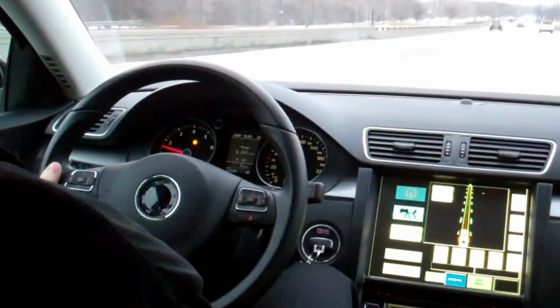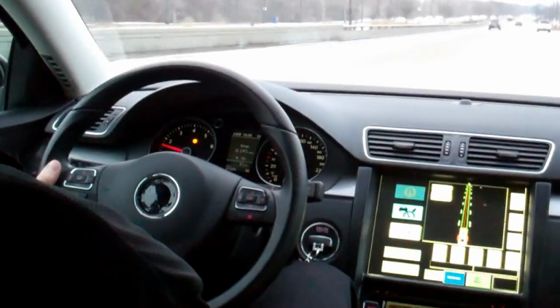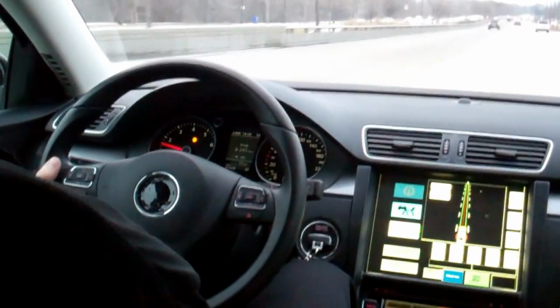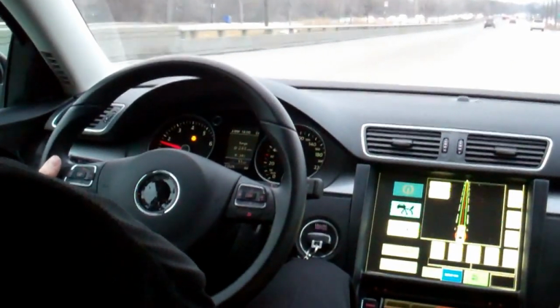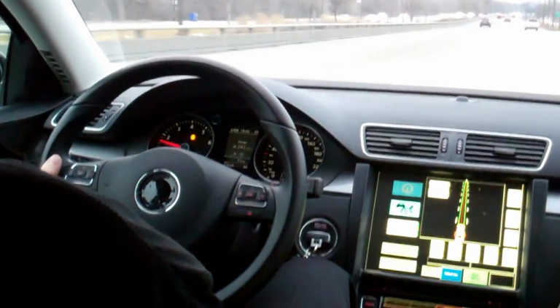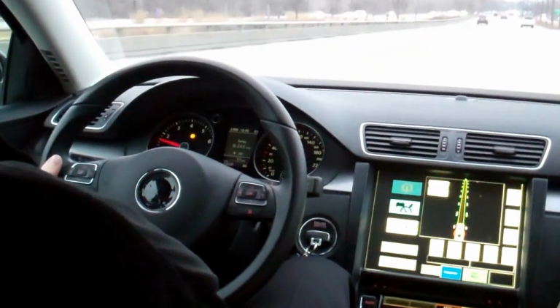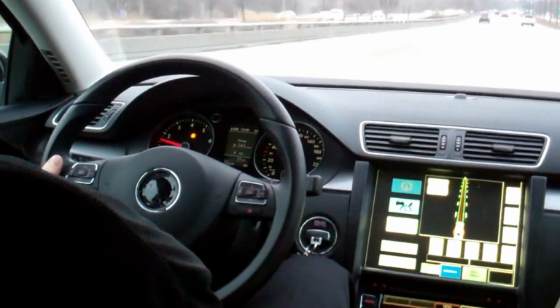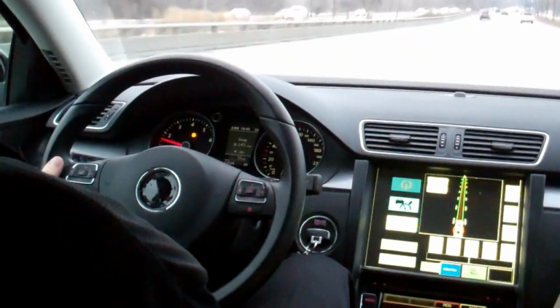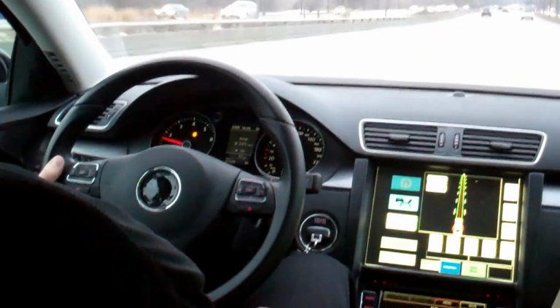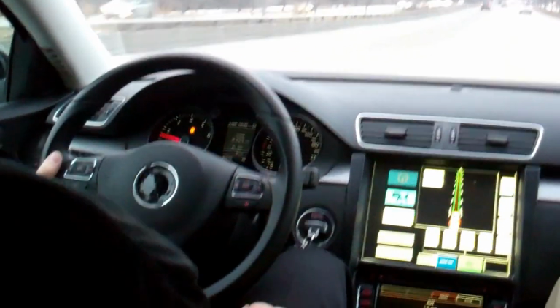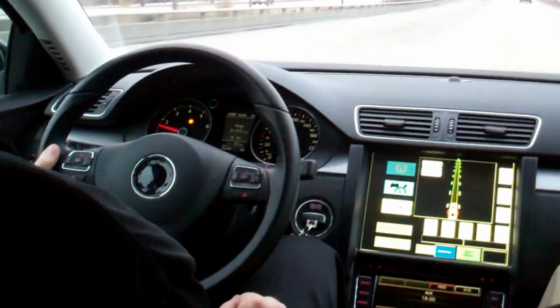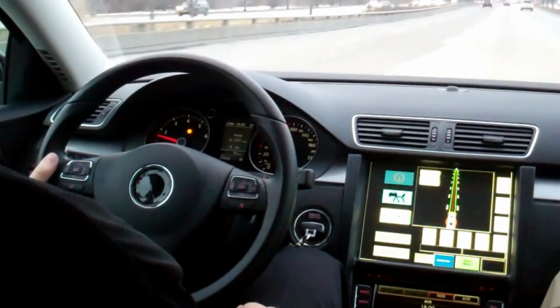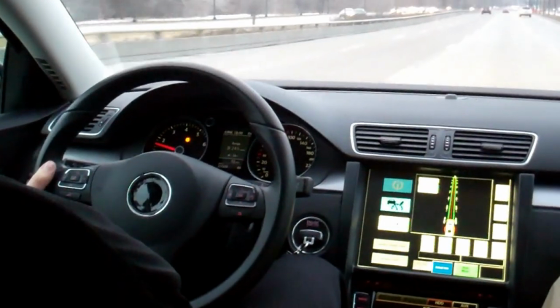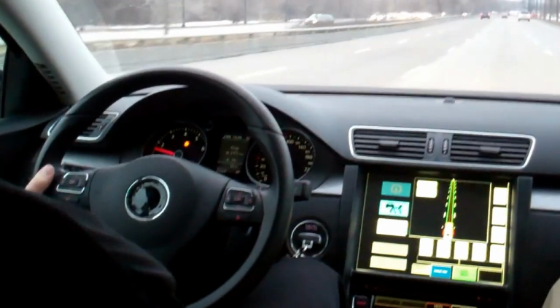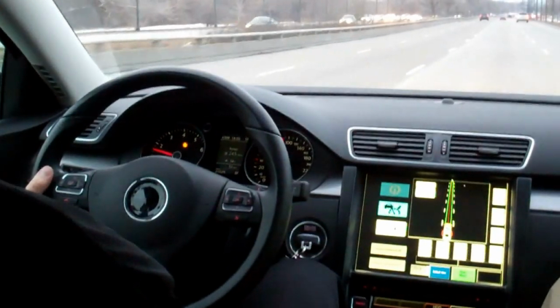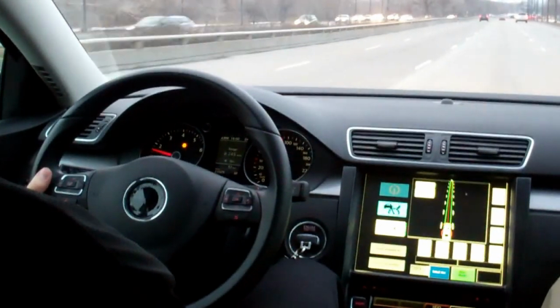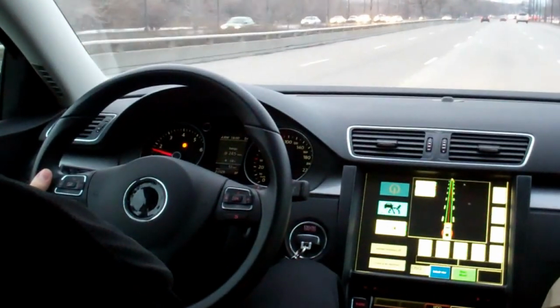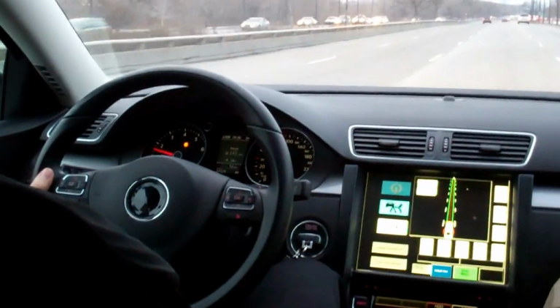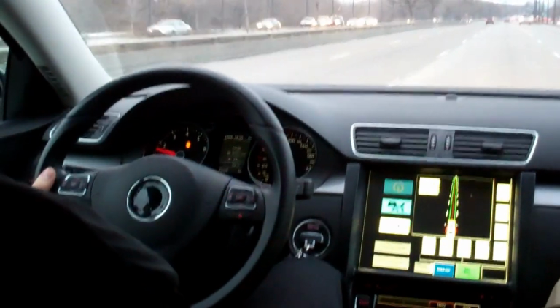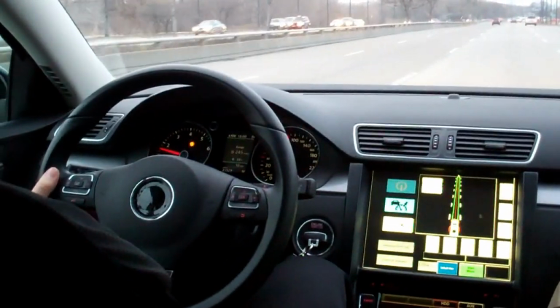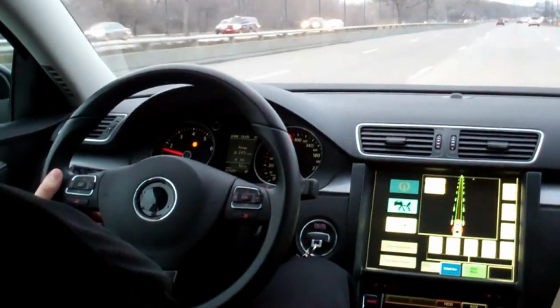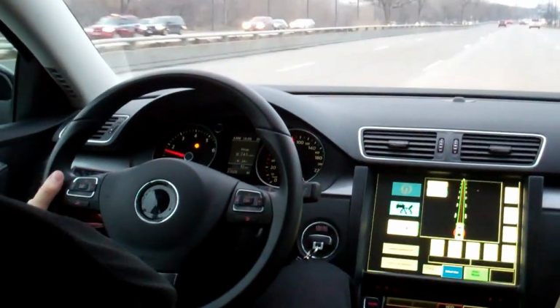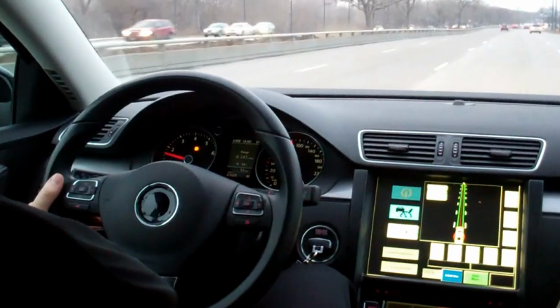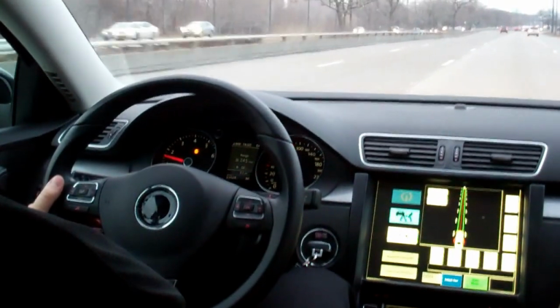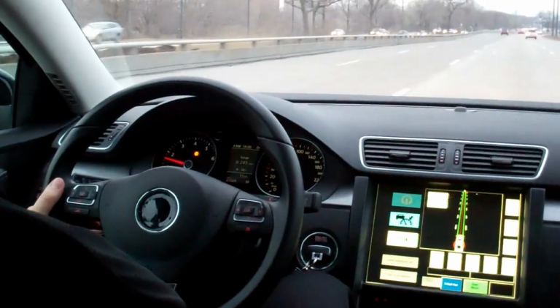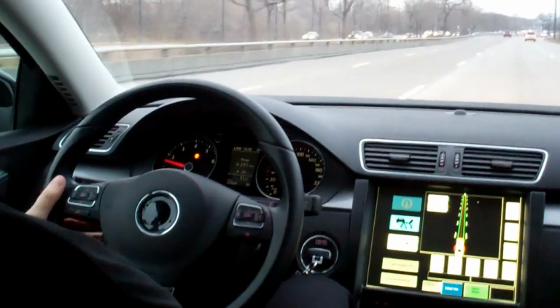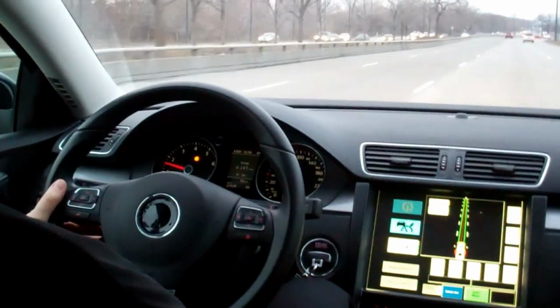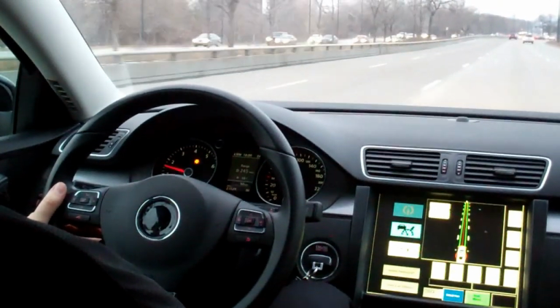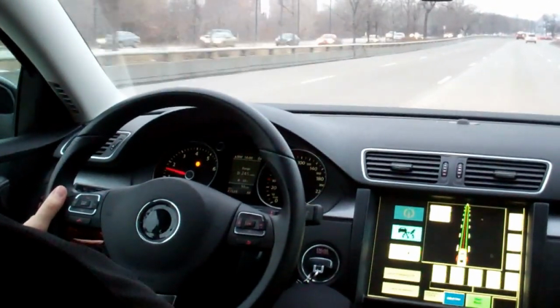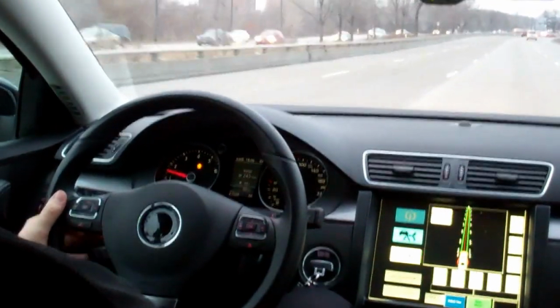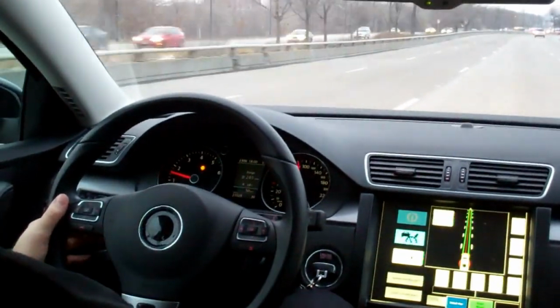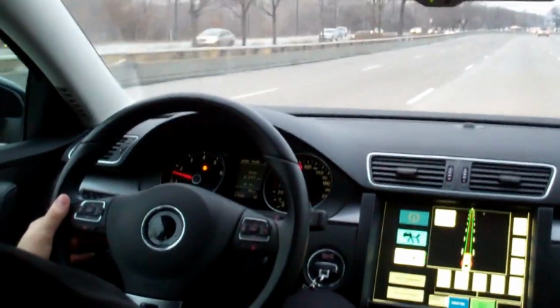Hi, this is Doug Newcomb with Wired.com. We're in Continental's automated driving vehicle at the Chicago Auto Show. Ebro with Continental is going to take us through the three modes of autonomous driving that the vehicle has.